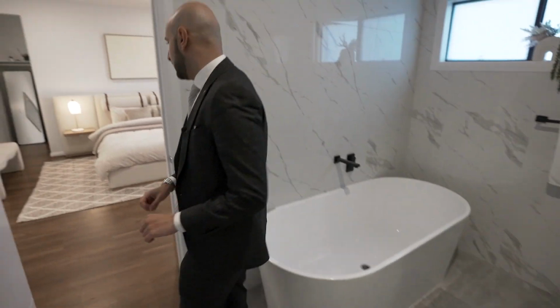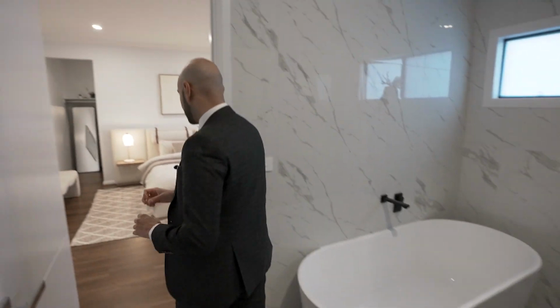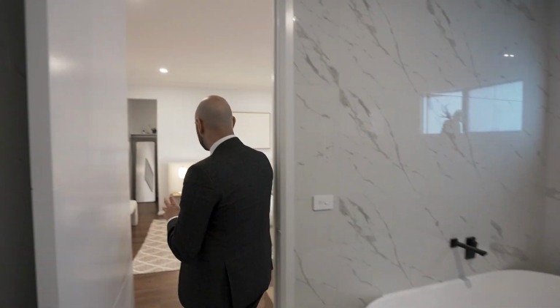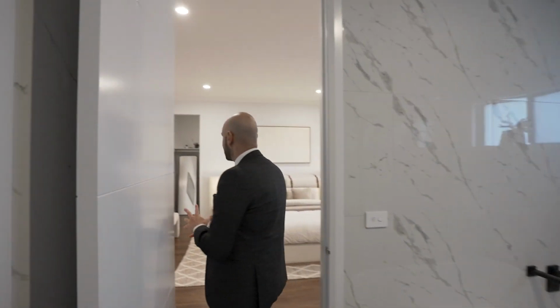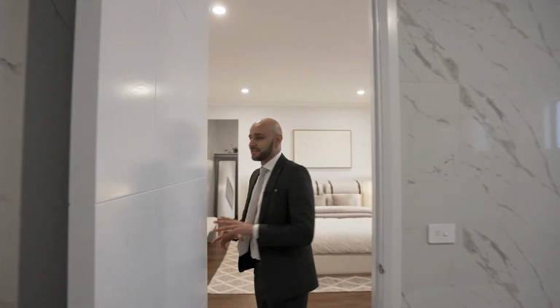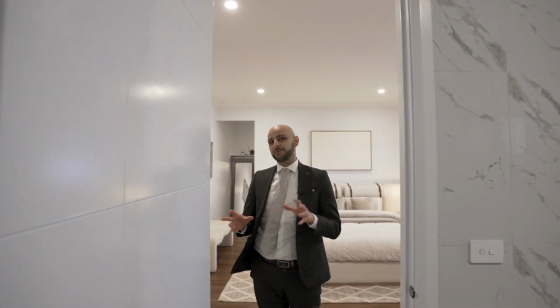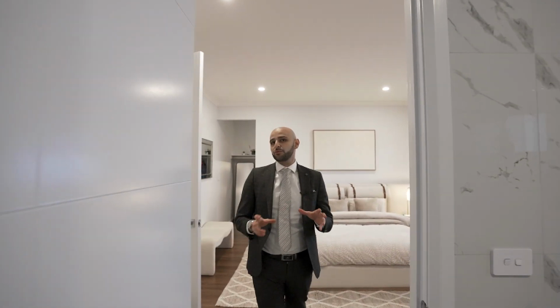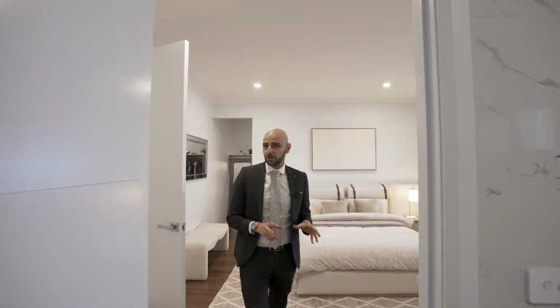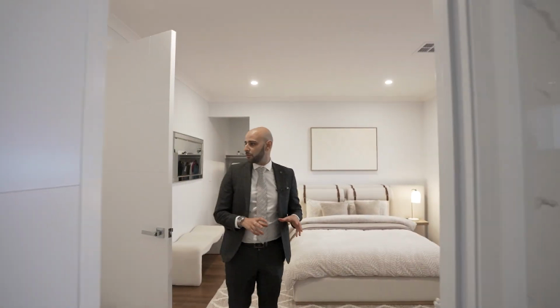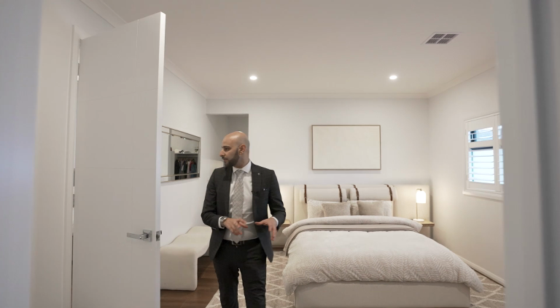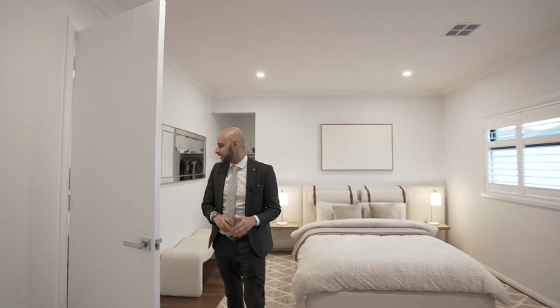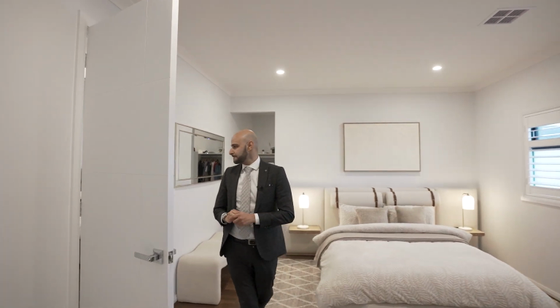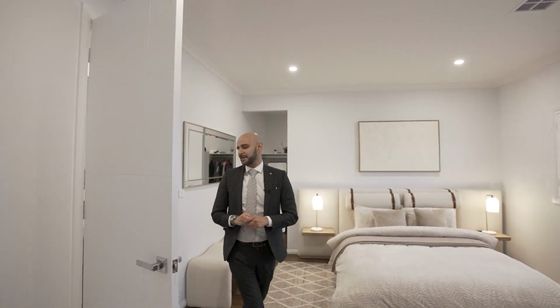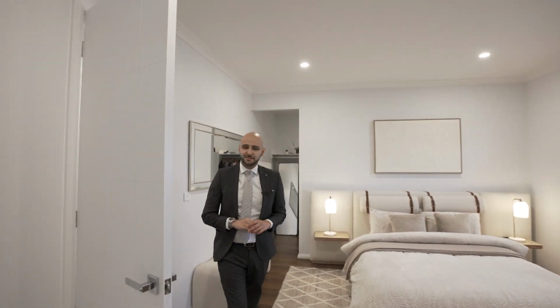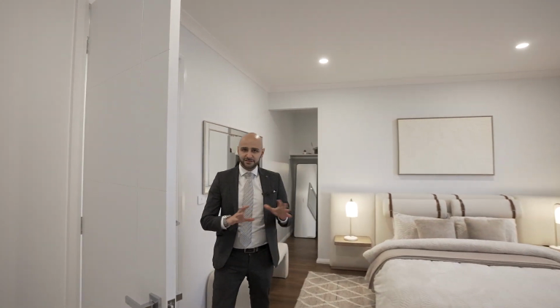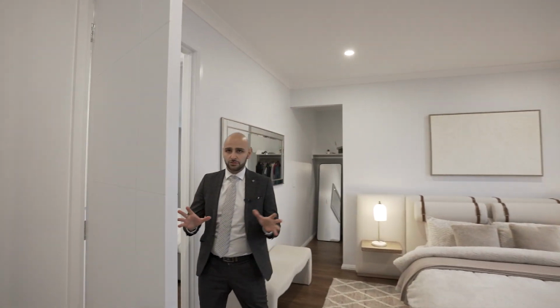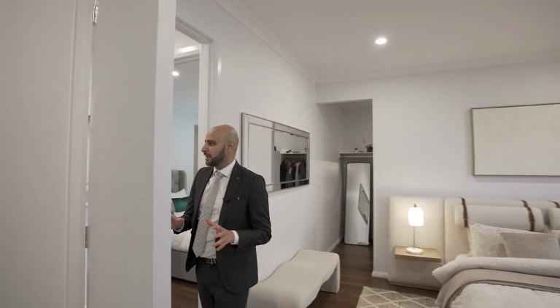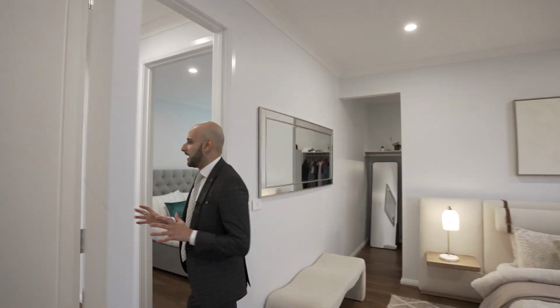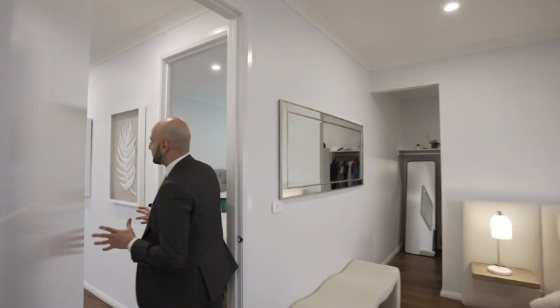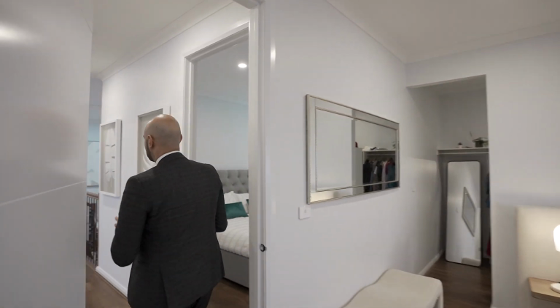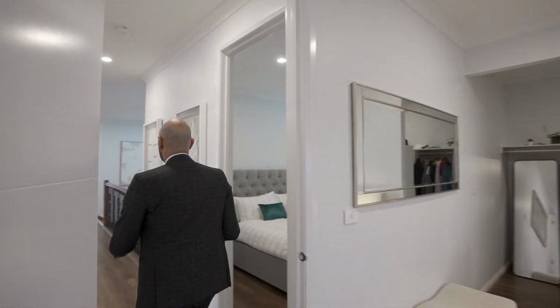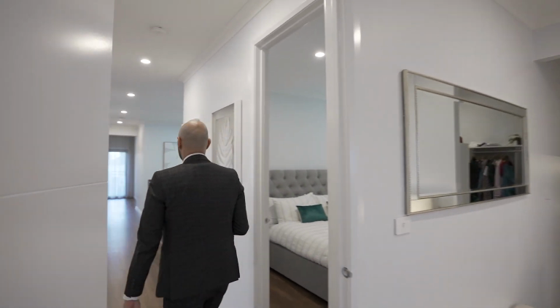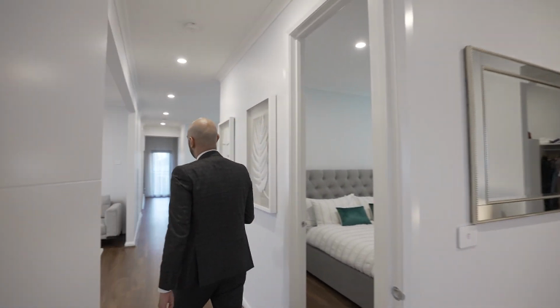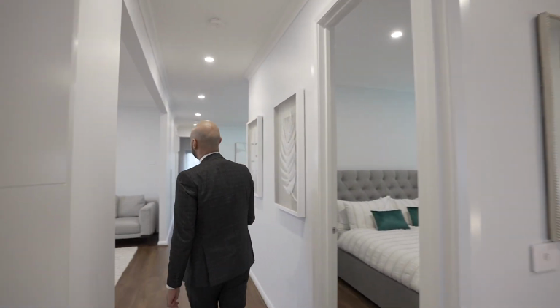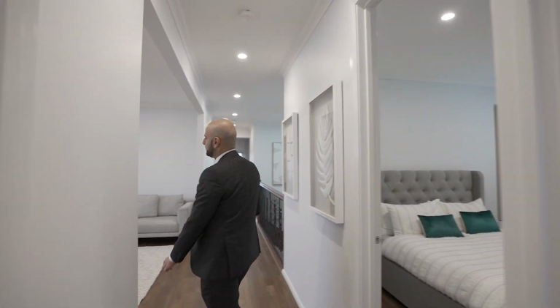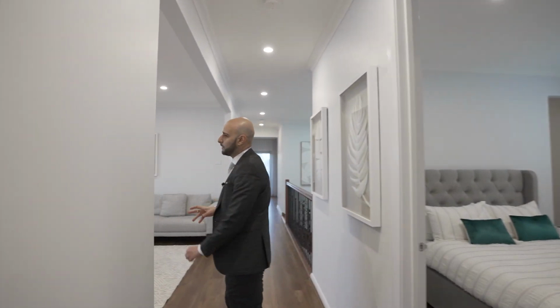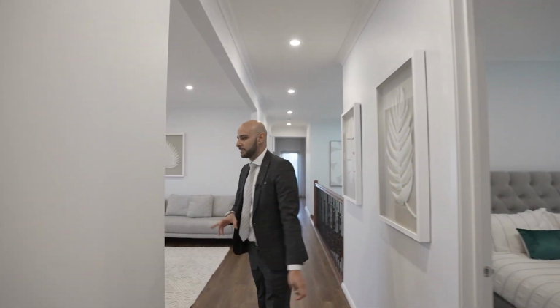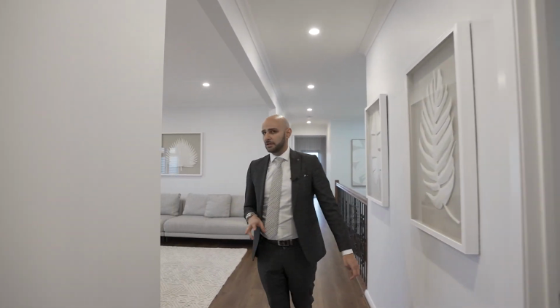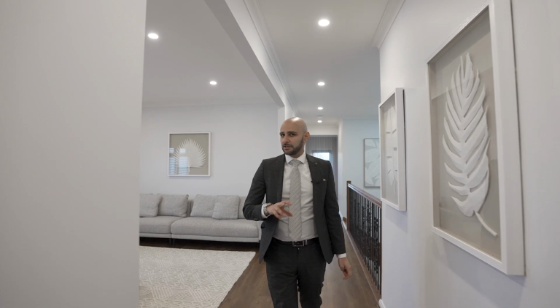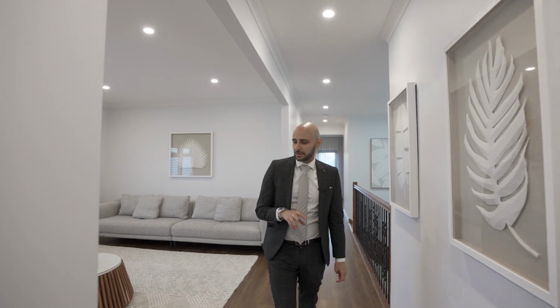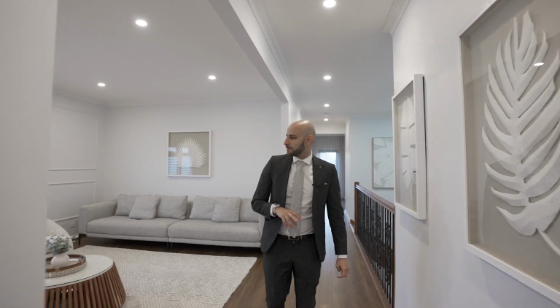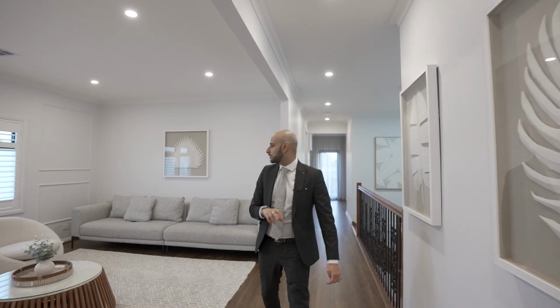And again, the theme throughout the whole property — there's nothing to do. A house like this, guys, very very rarely you're going to come across.